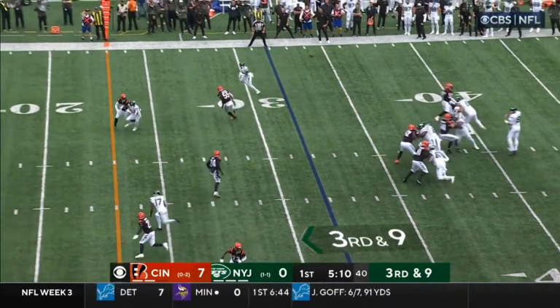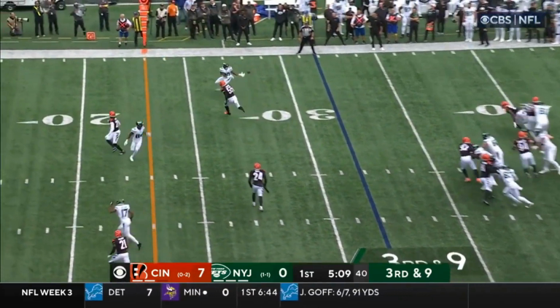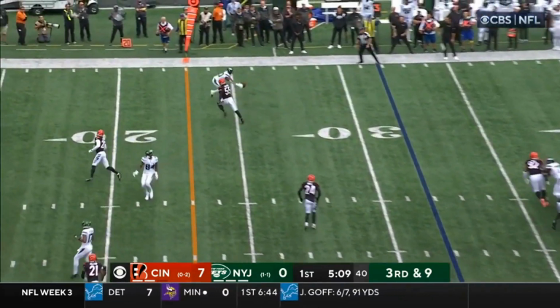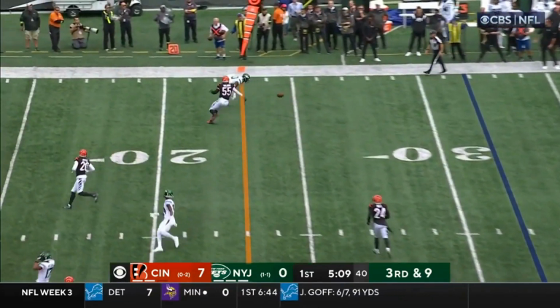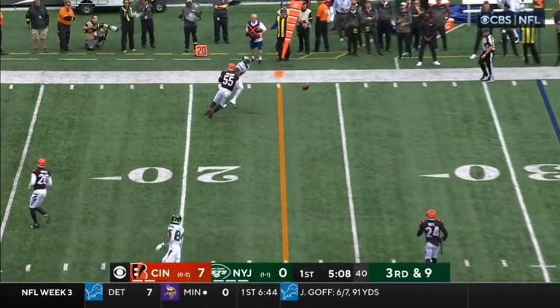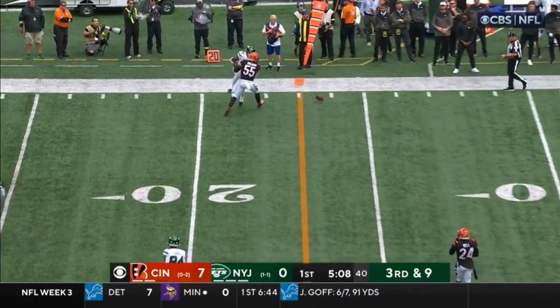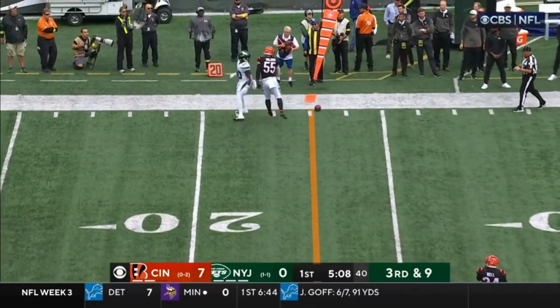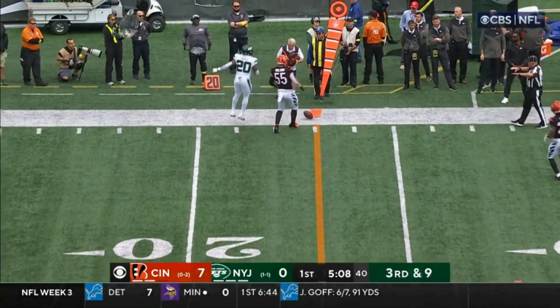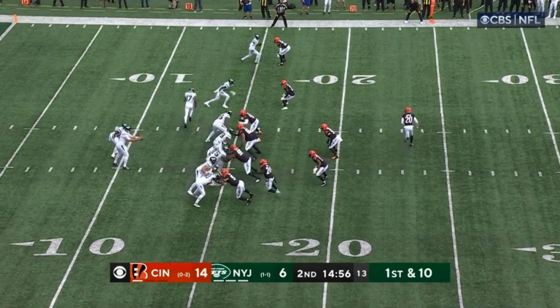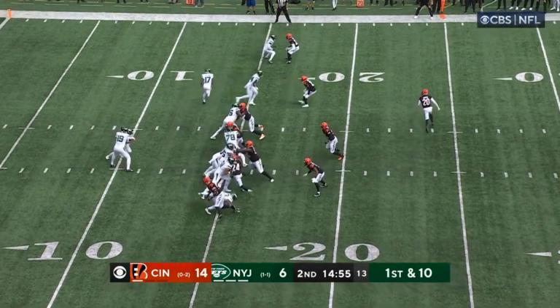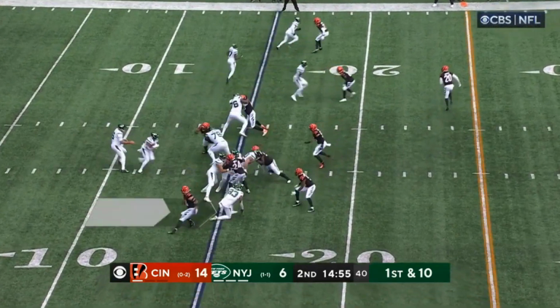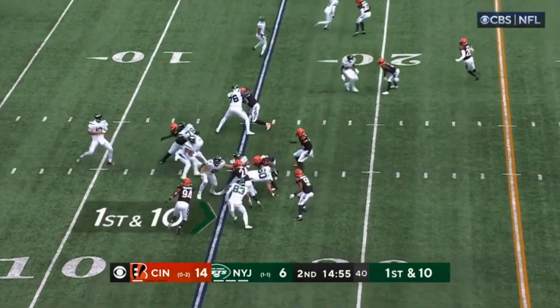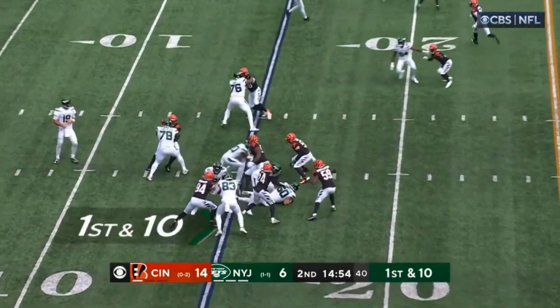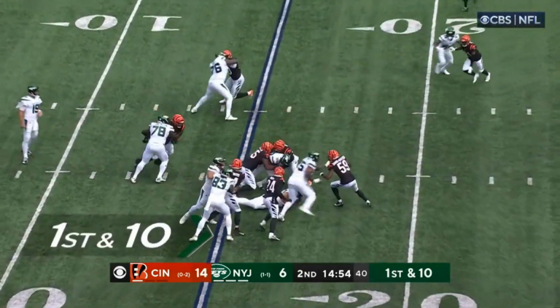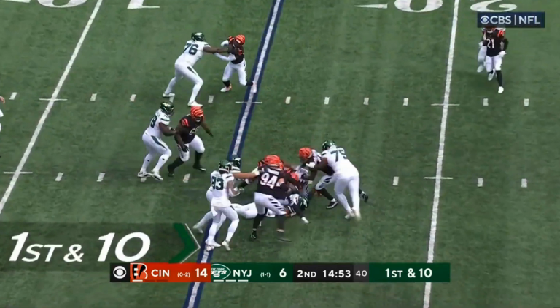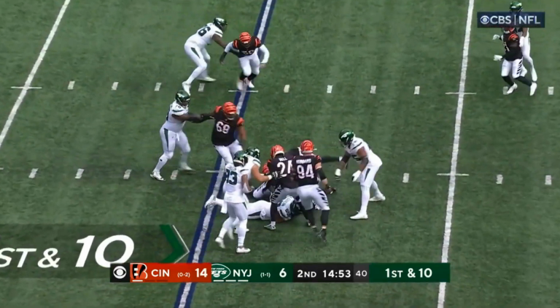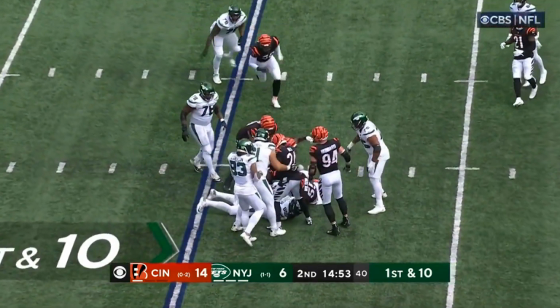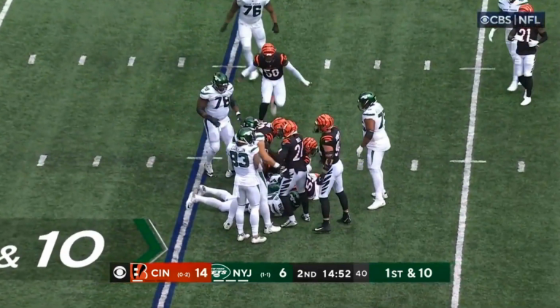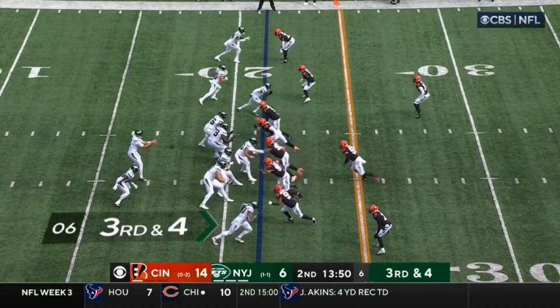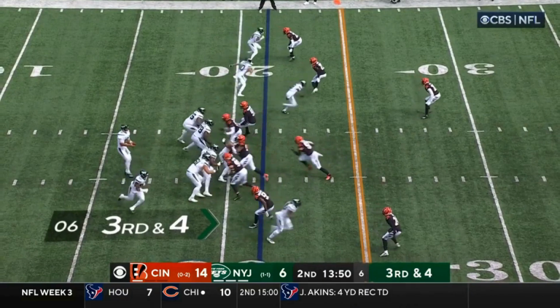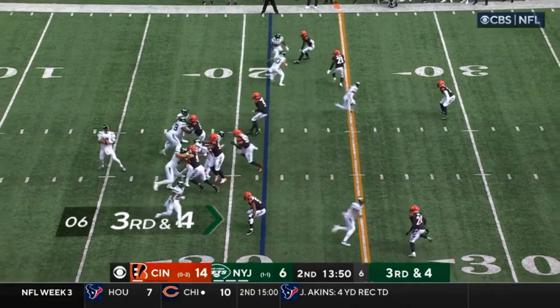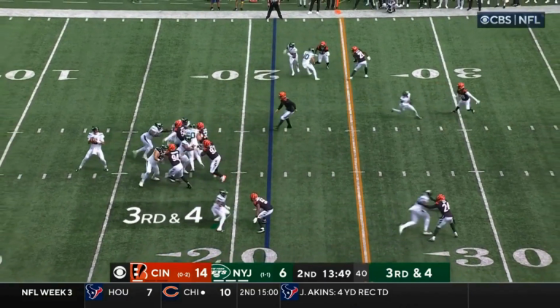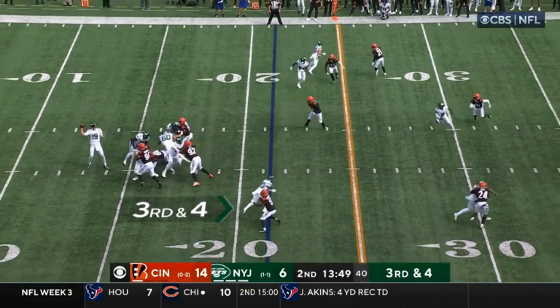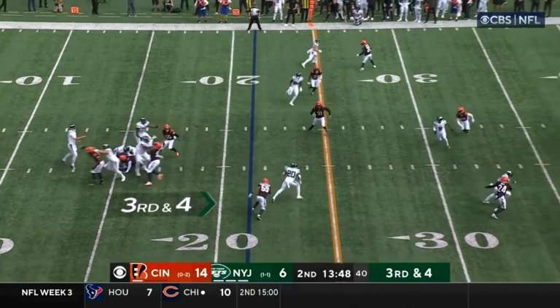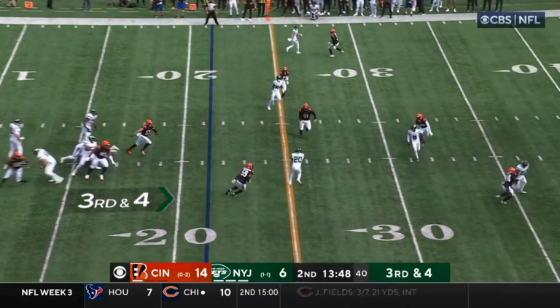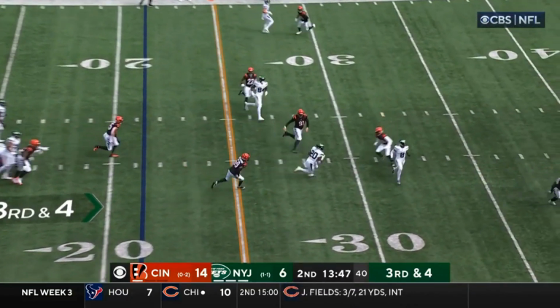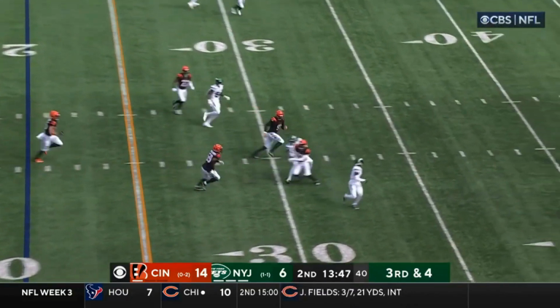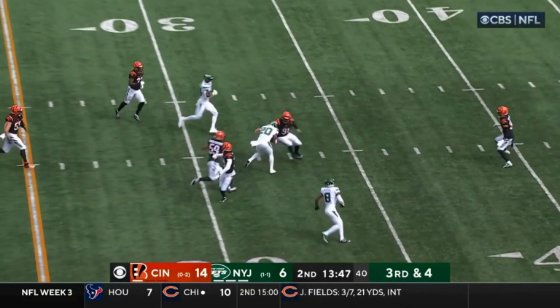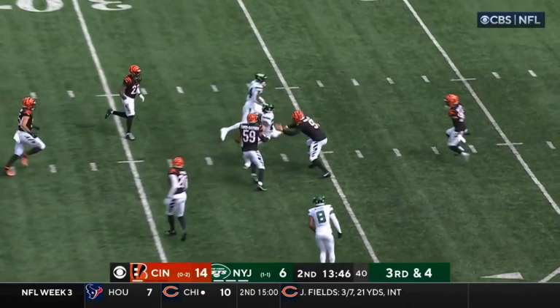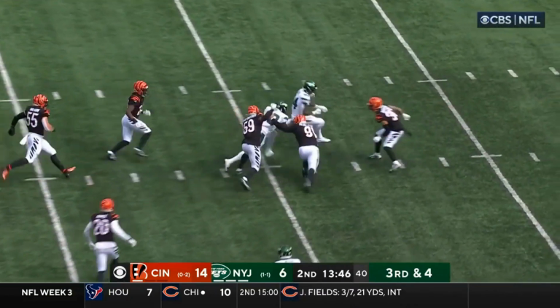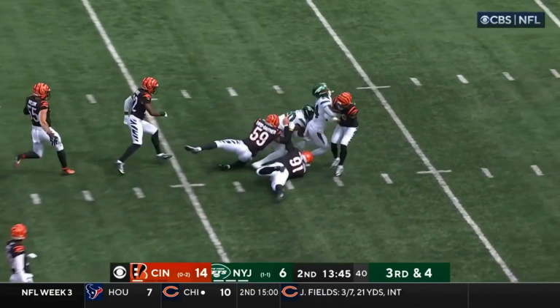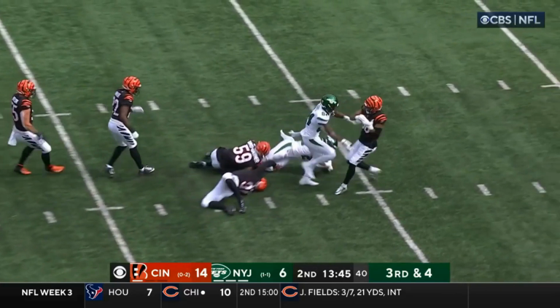Flacco floats it to the outside — dropped. Eight yards passing. Hand off — that happens but the penalty. Dump off turns into a big gain for Hall.